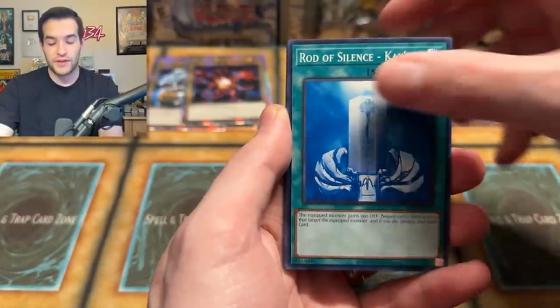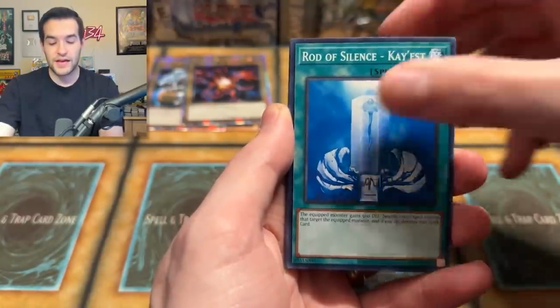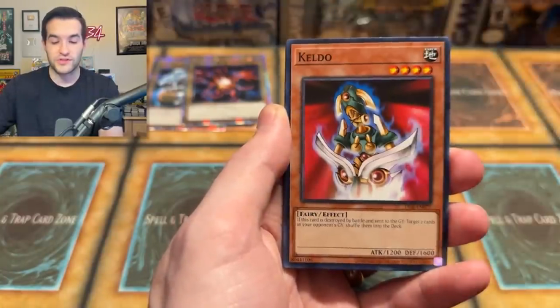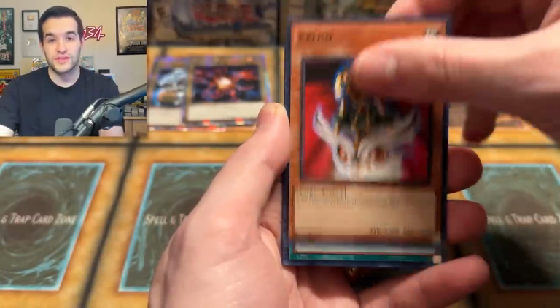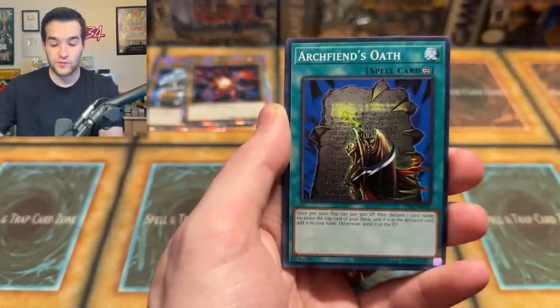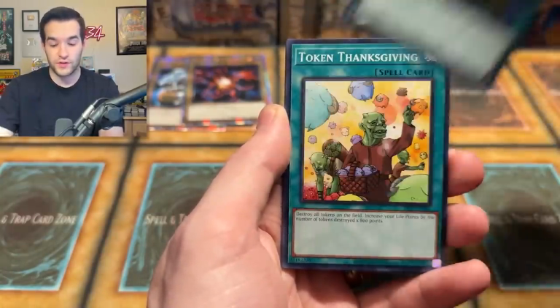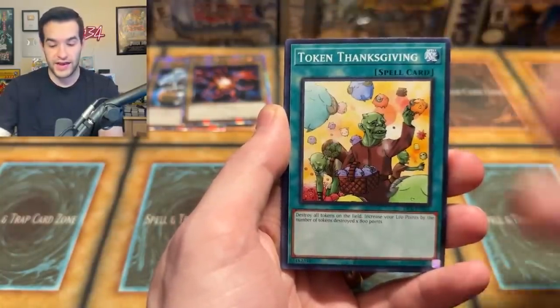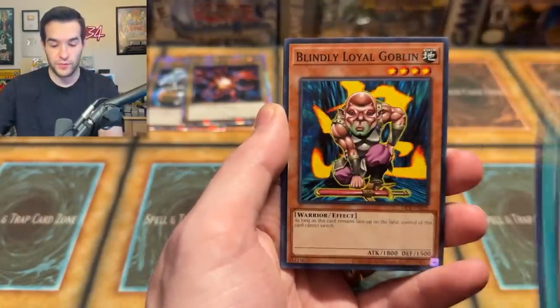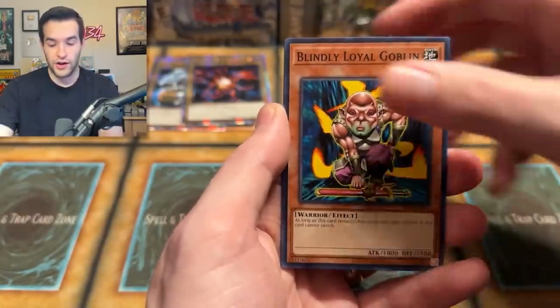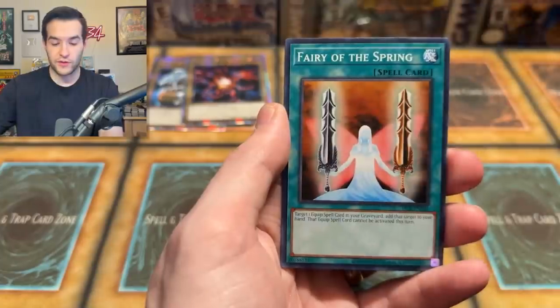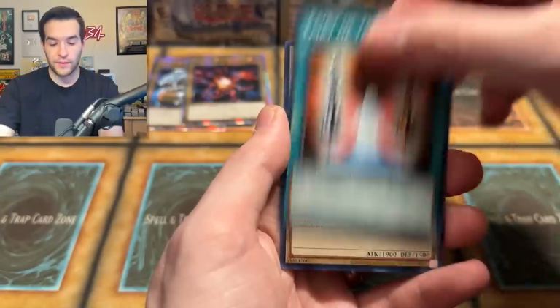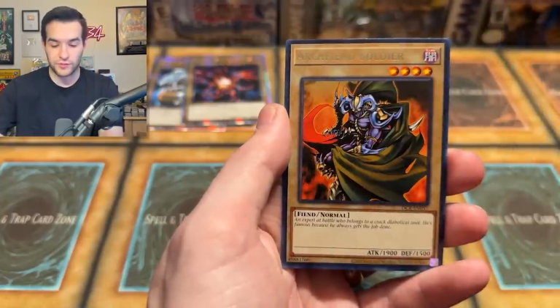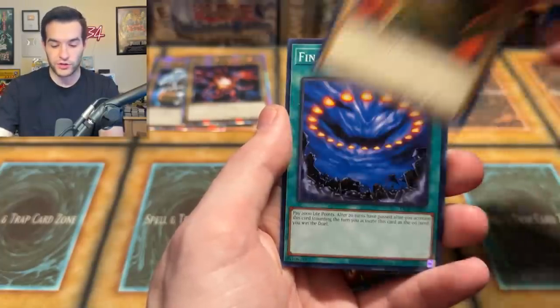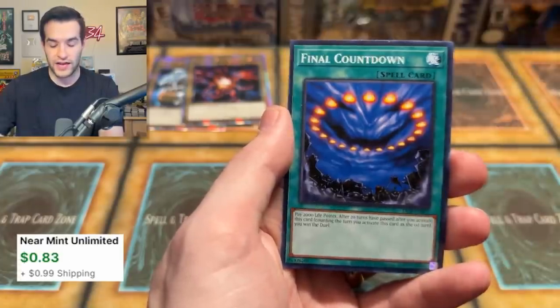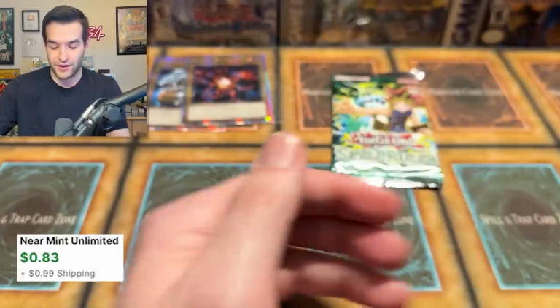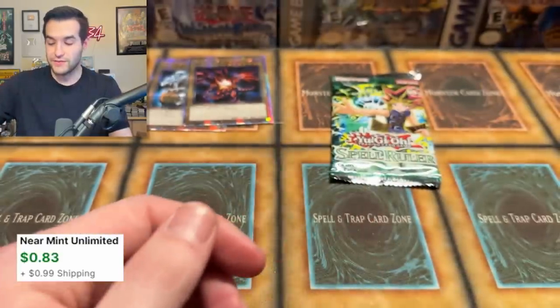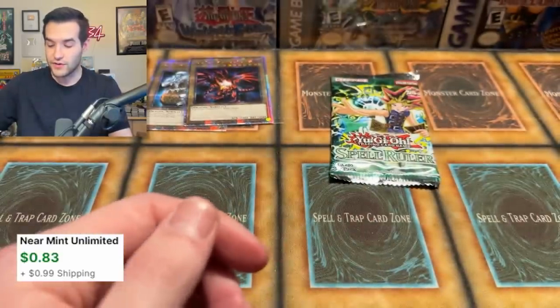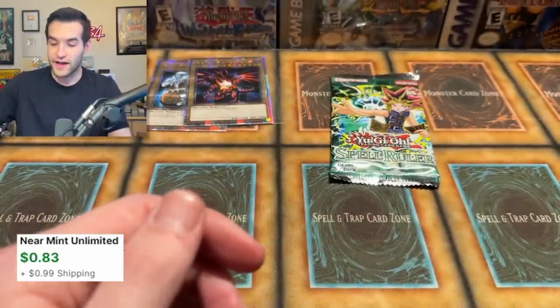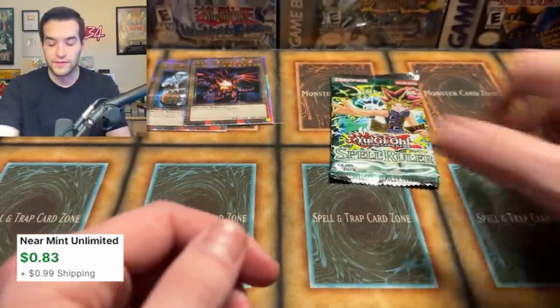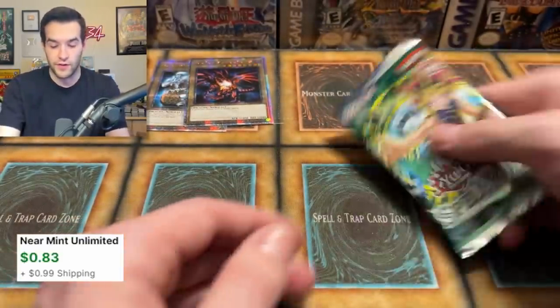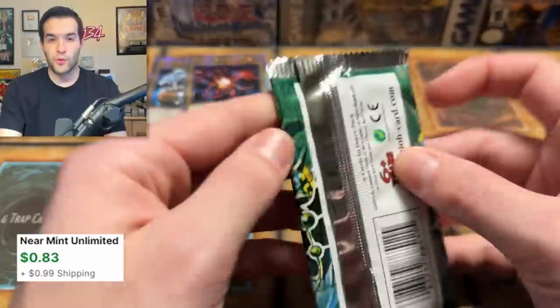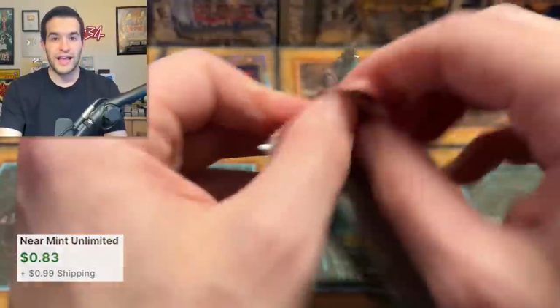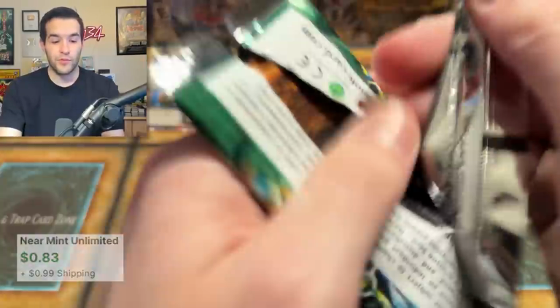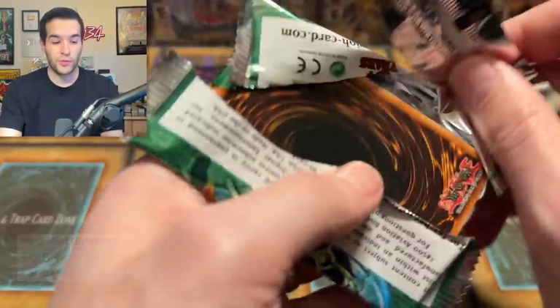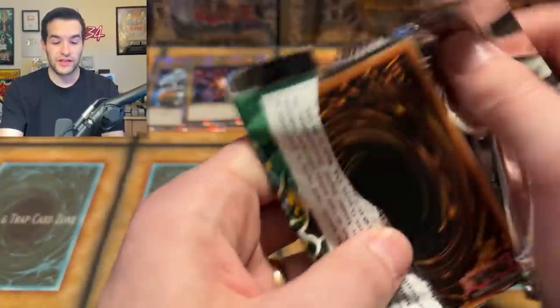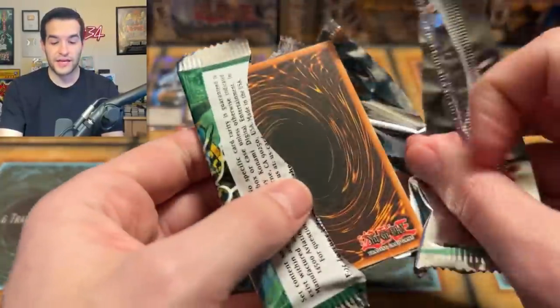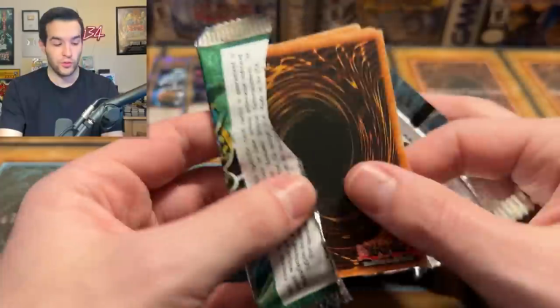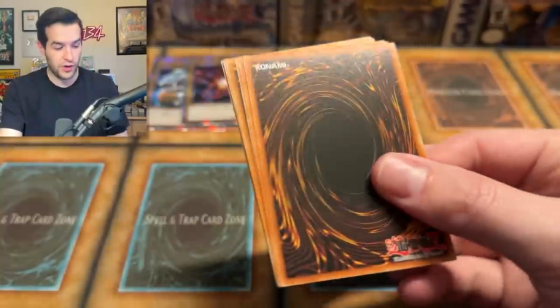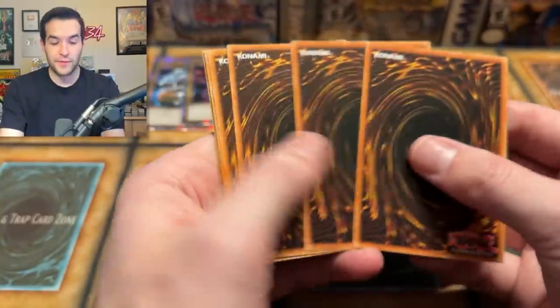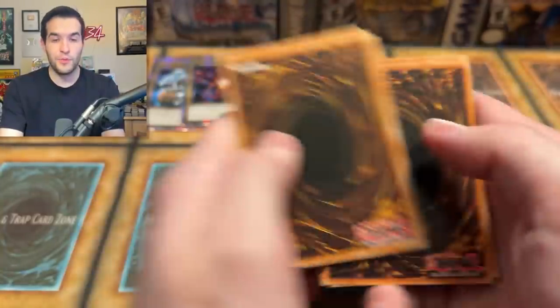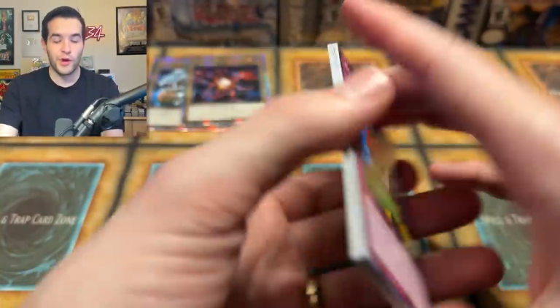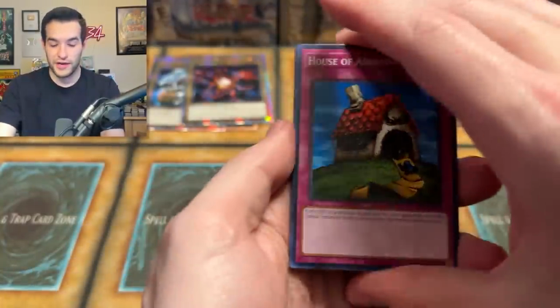At the same time, there's only Secret Rares as the best rarity, so it kind of has to be a little harder. Loyal Goblin, Fairy of the Spring, Archfiend, and Final Countdown. Spell Ruler — last time the only card we pulled was the last pack in Spell Ruler. Is that going to happen again? That would be a little weird.